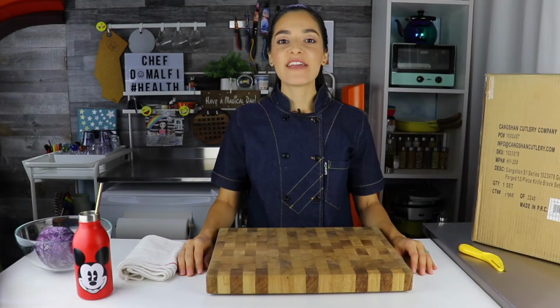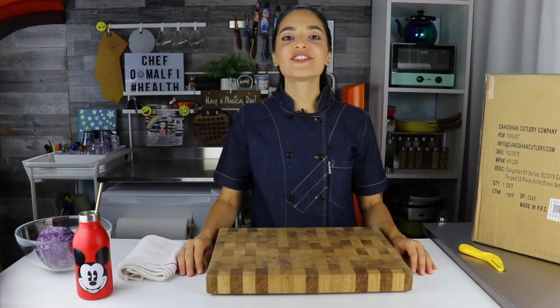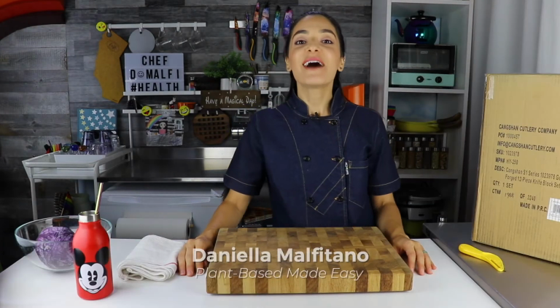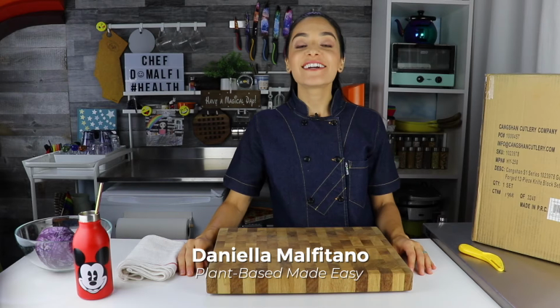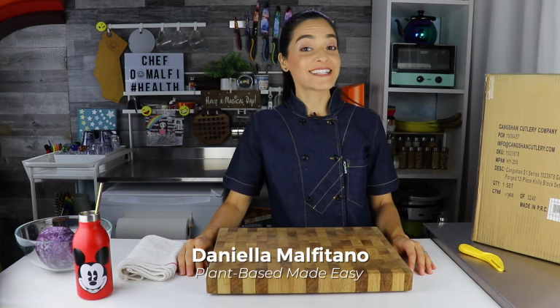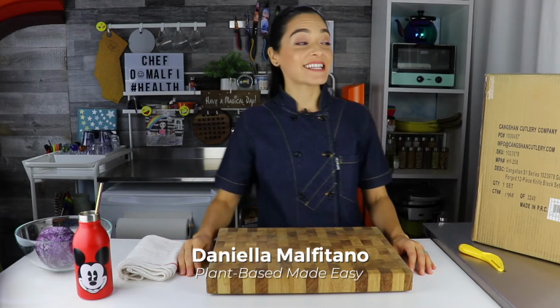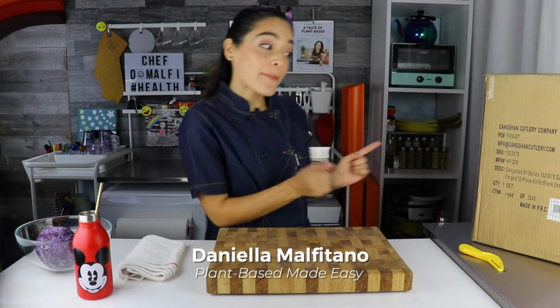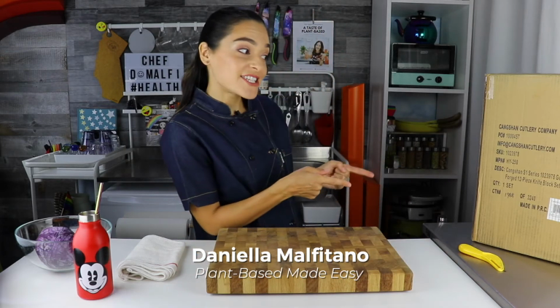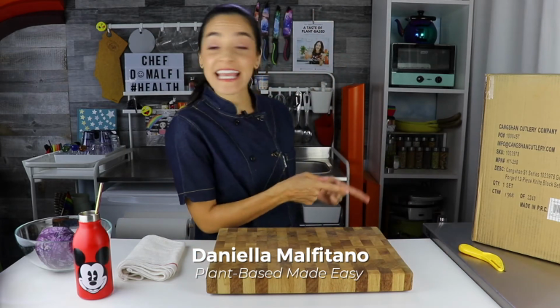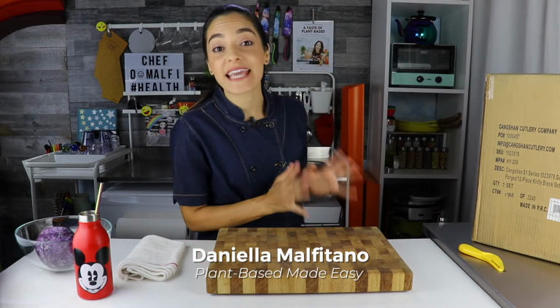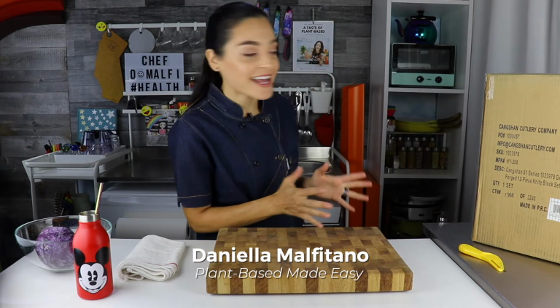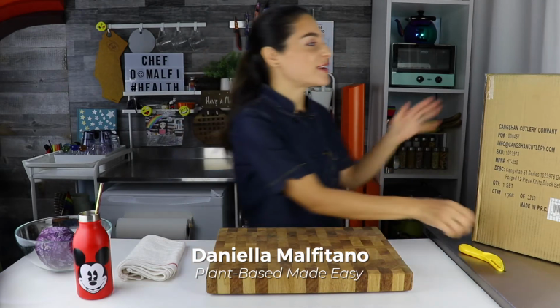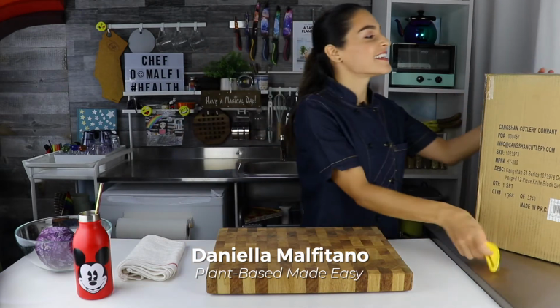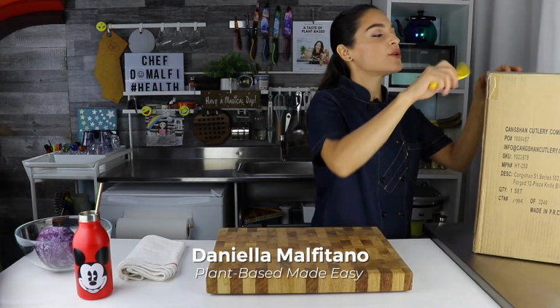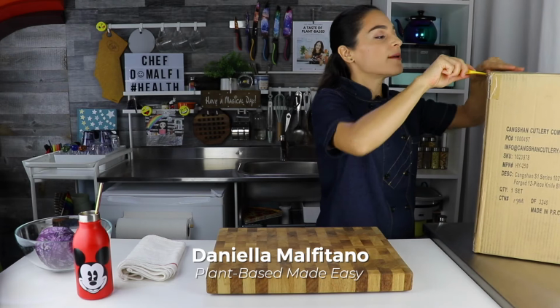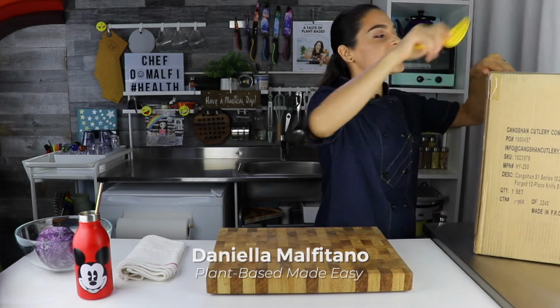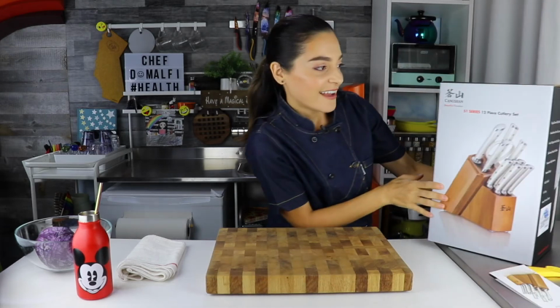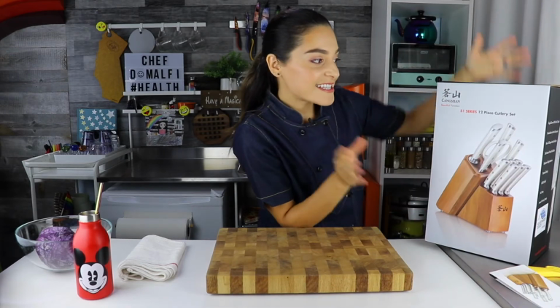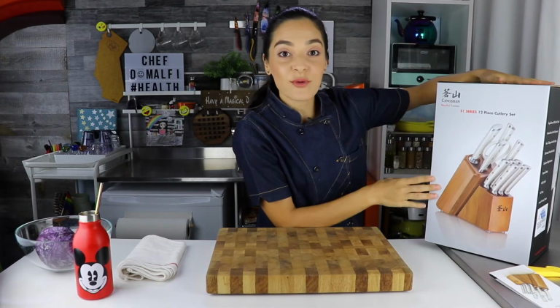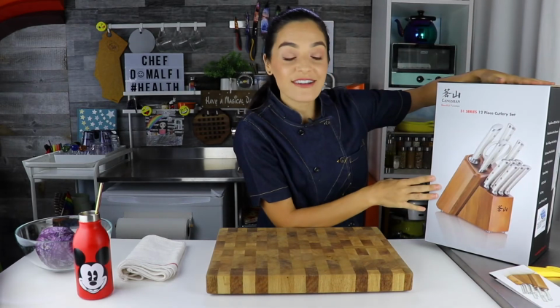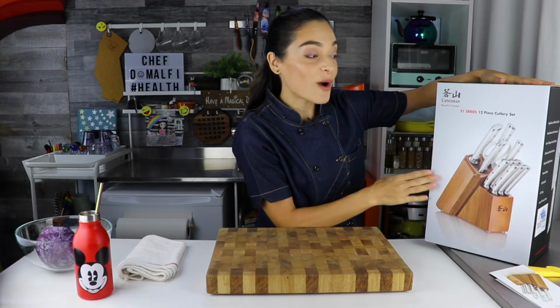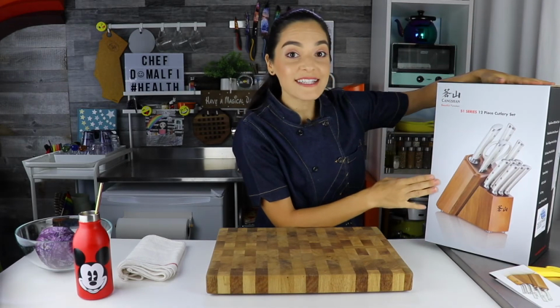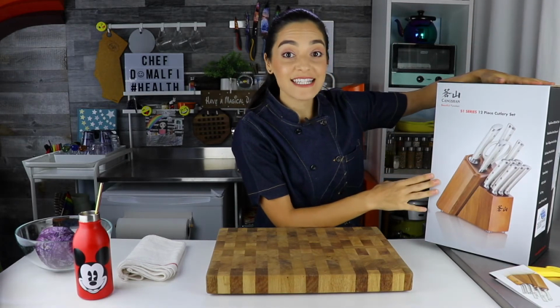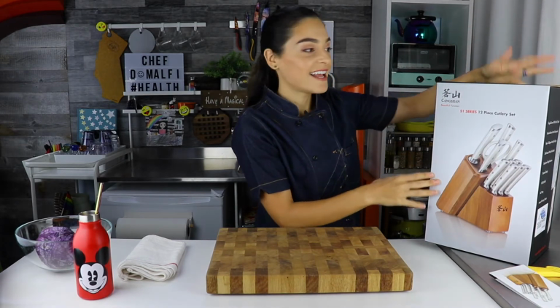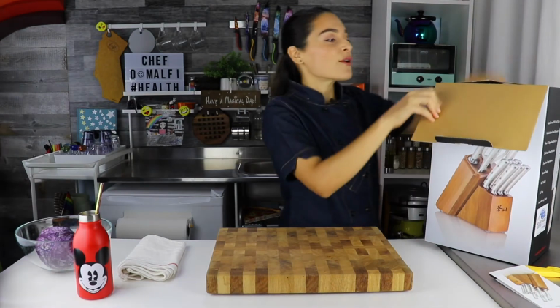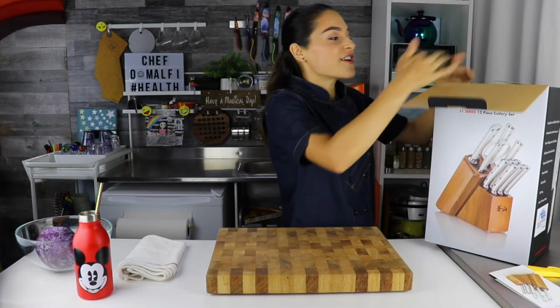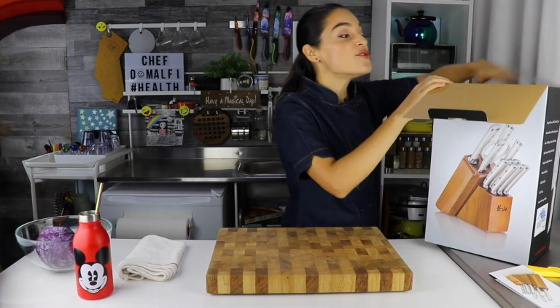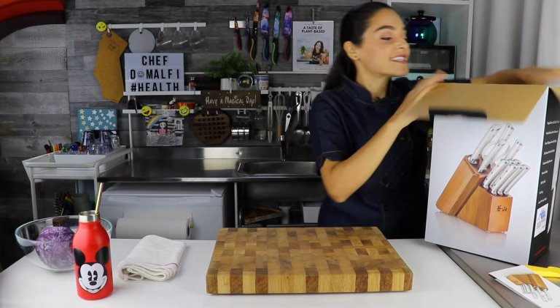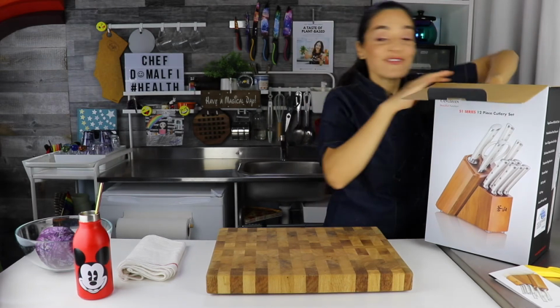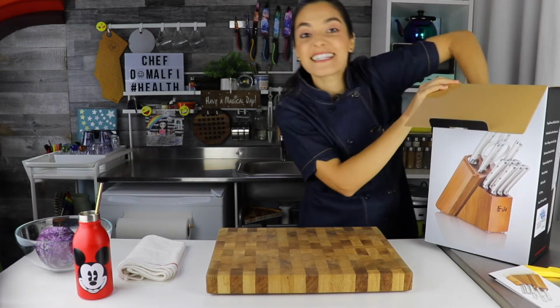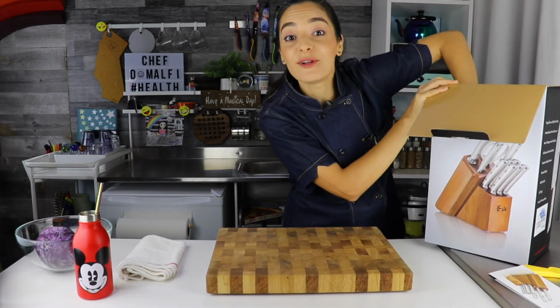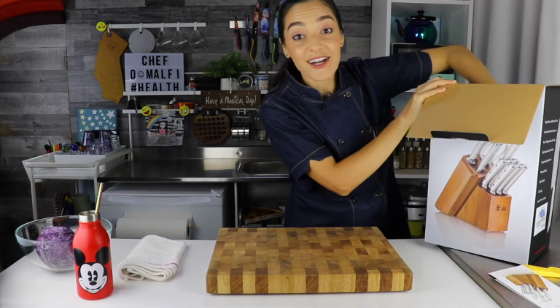Hey friends, Chef D. Malfi here. I'm really excited because I got a package and it came from Cangshan. I think I know what it is — I'm going to do a proper unboxing. This is the S1 series 12-piece cutlery set, one of their newest knife sets. This is available at Costco.